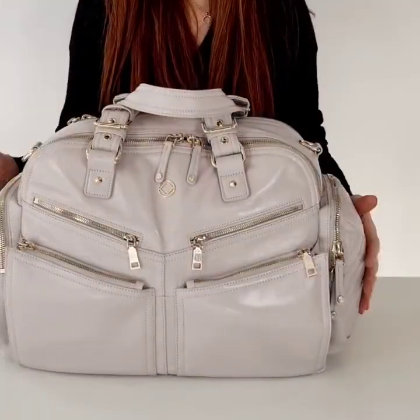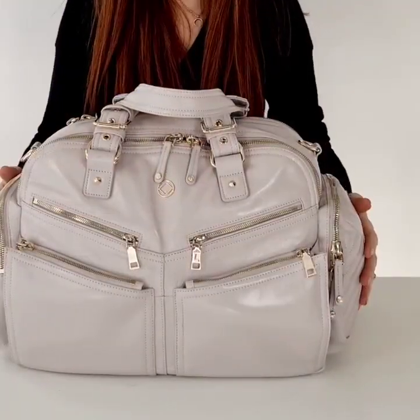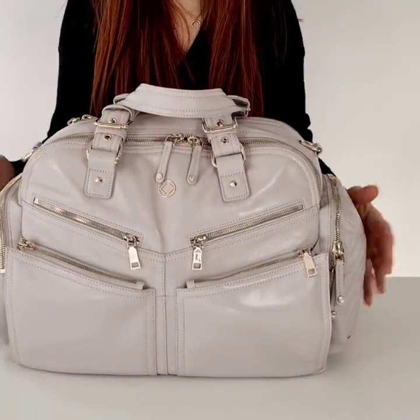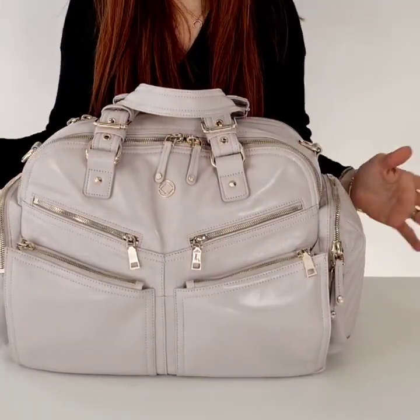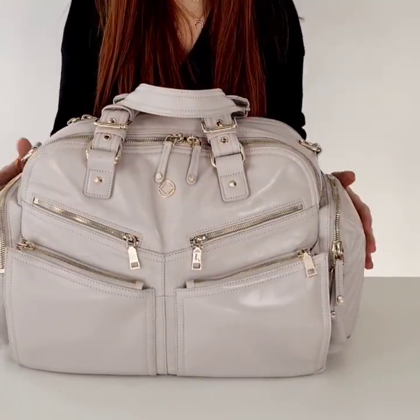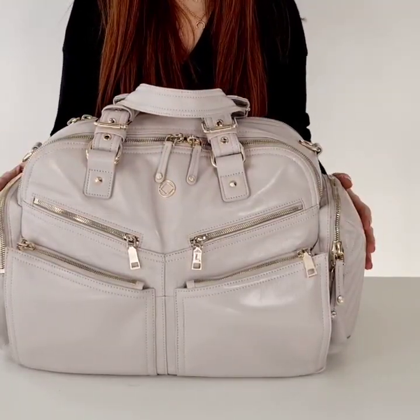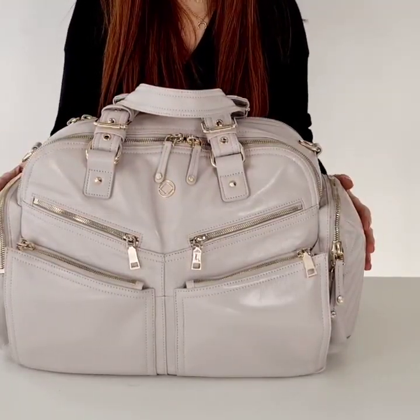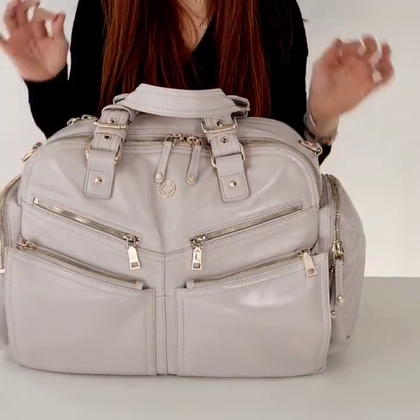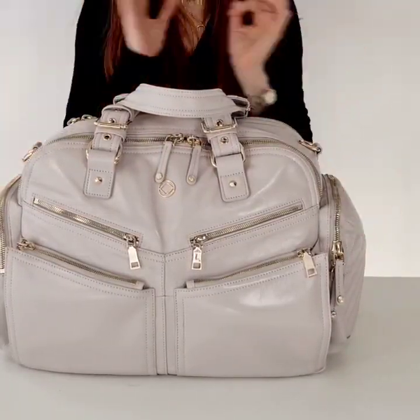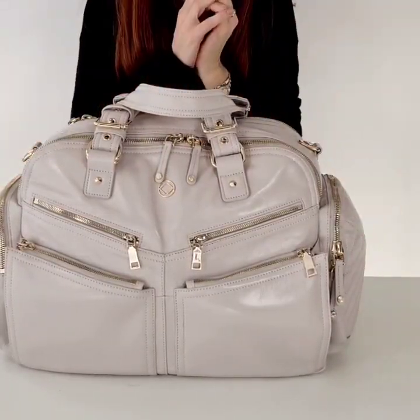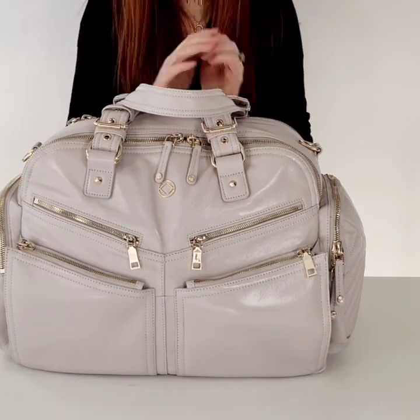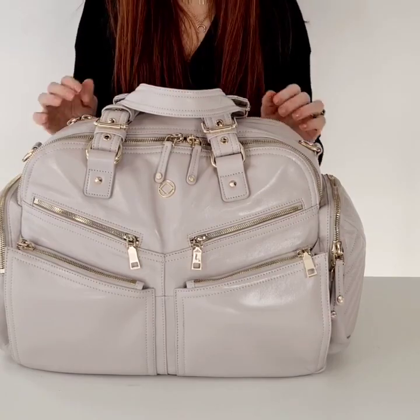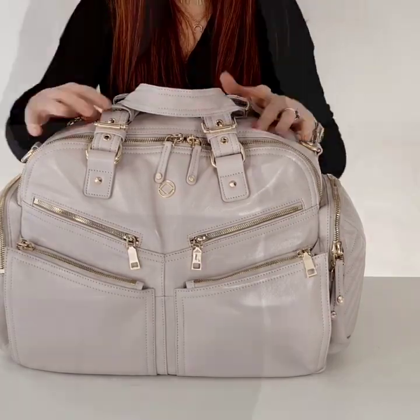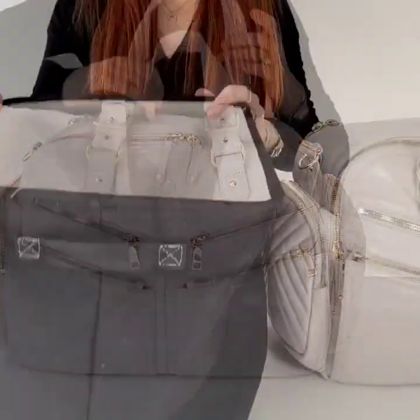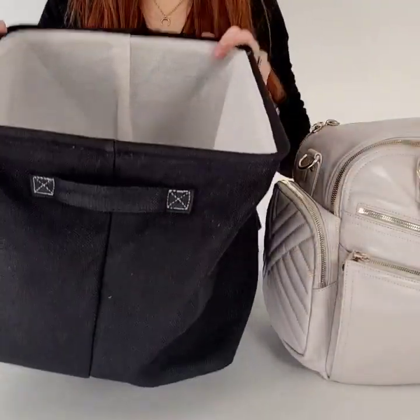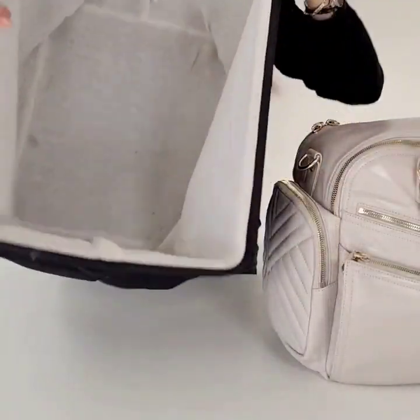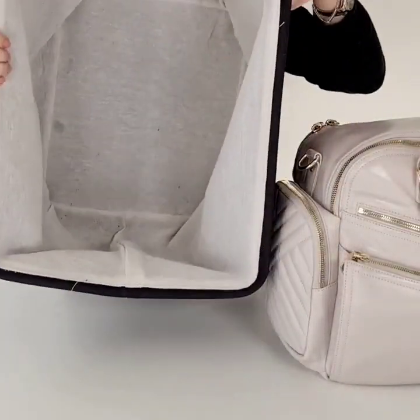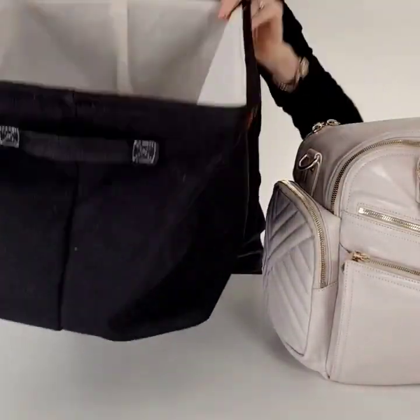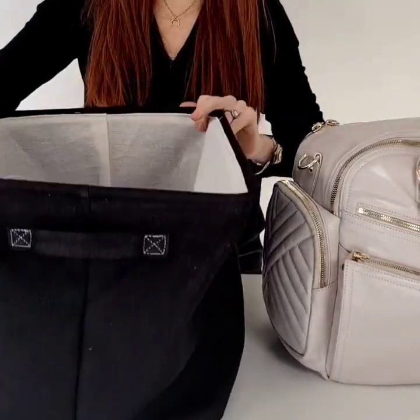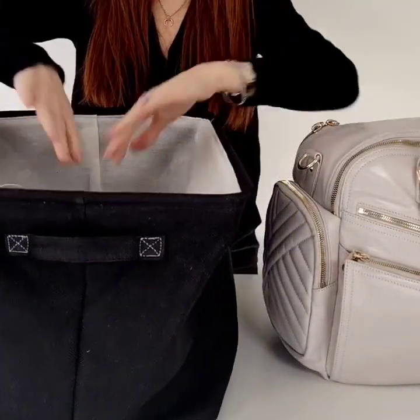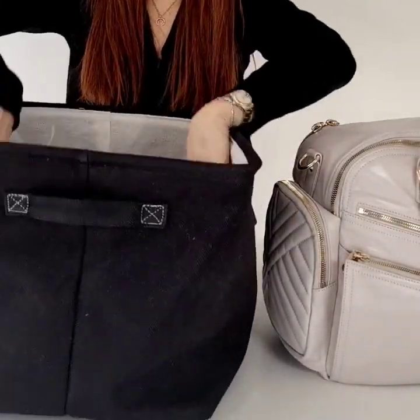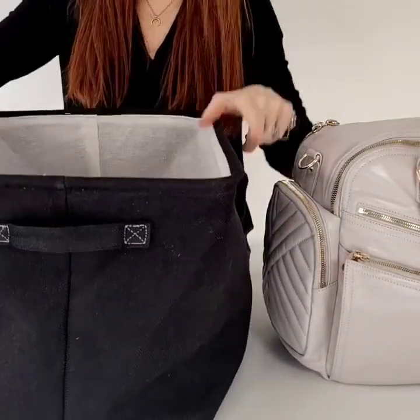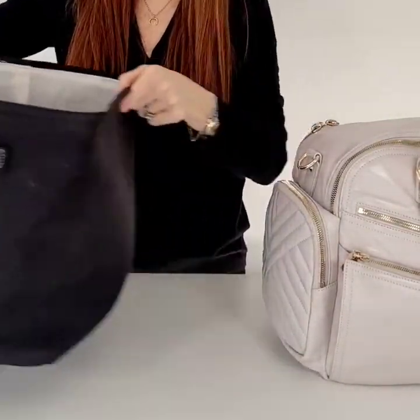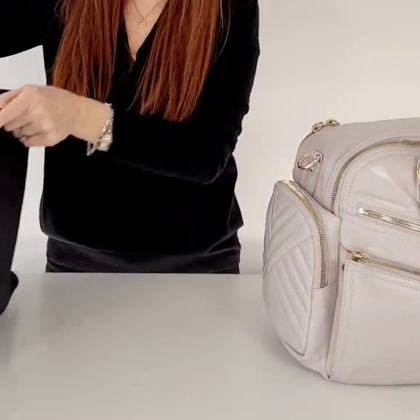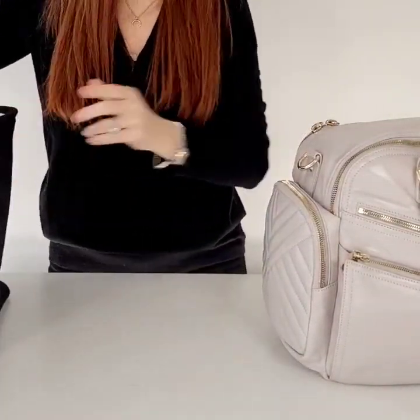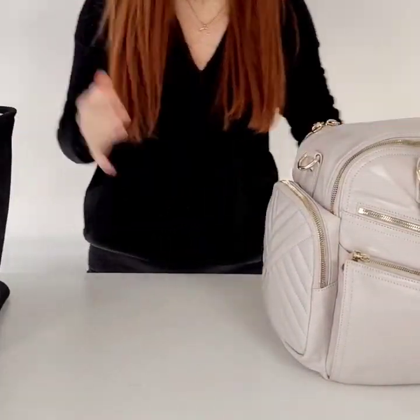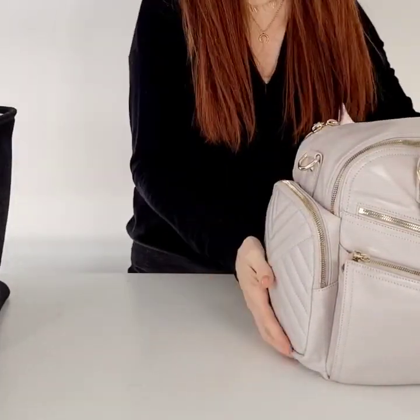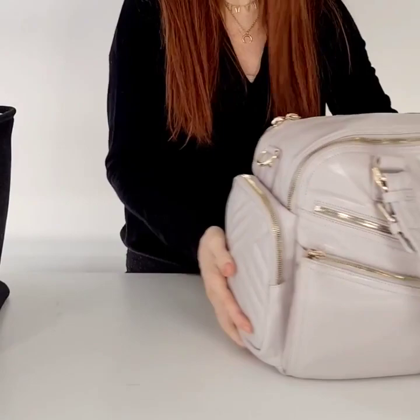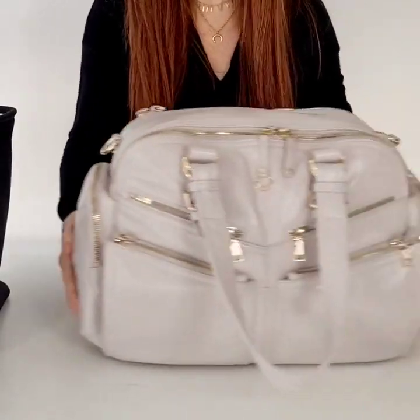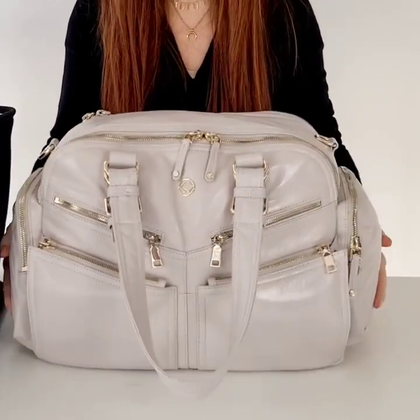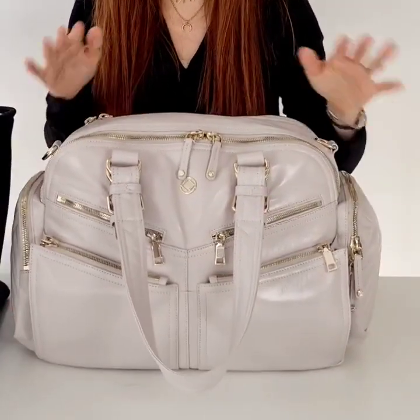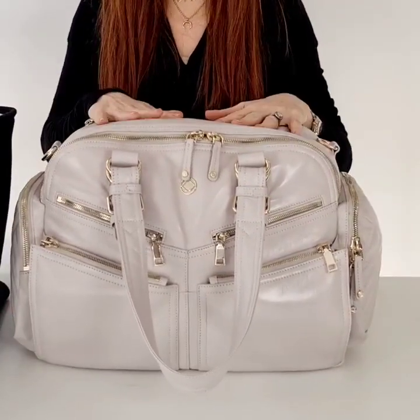So this bag is a bit of a TARDIS and I am so excited to show you inside. So this is now empty and what I'm going to do is show you everything that we put inside the Holdall.